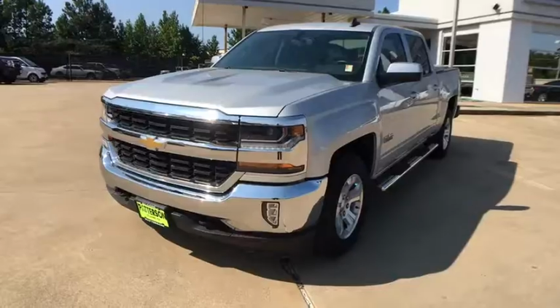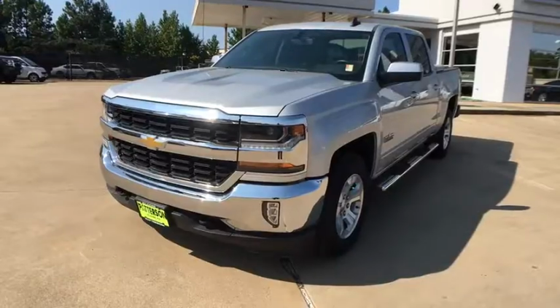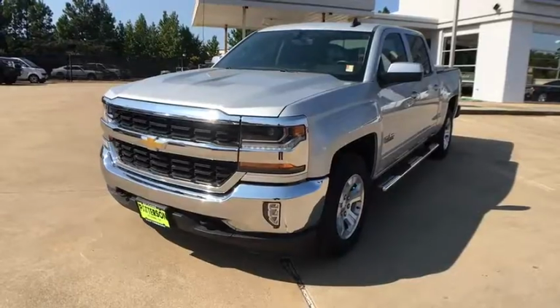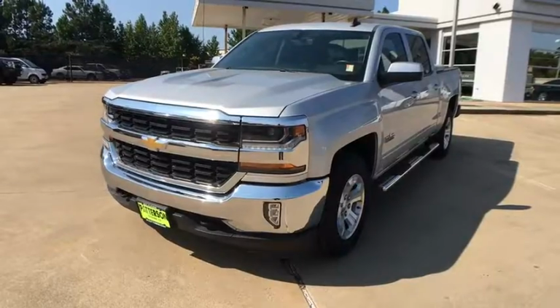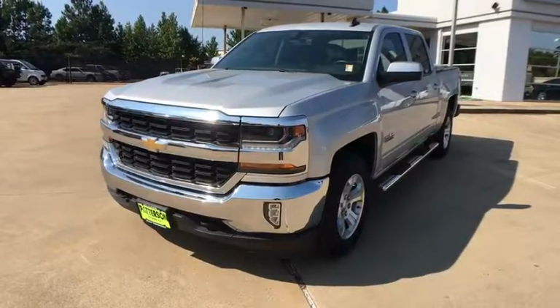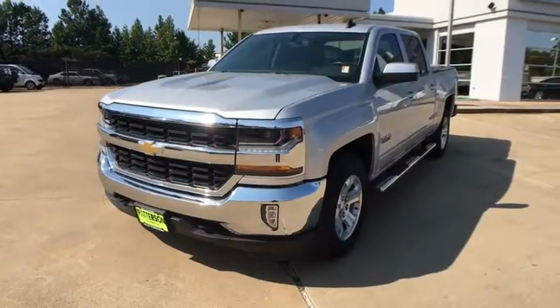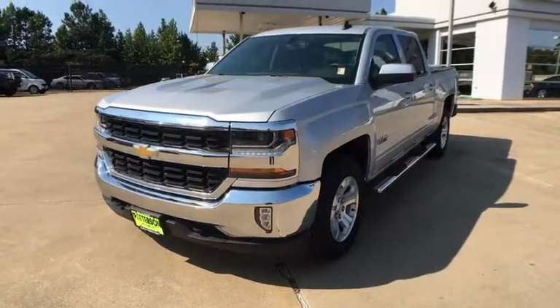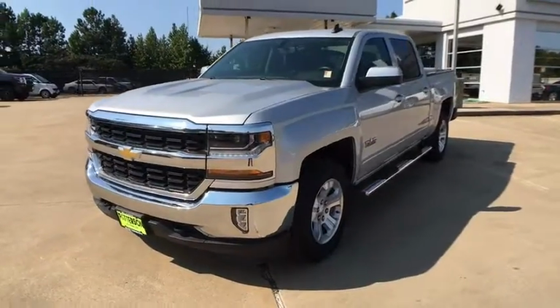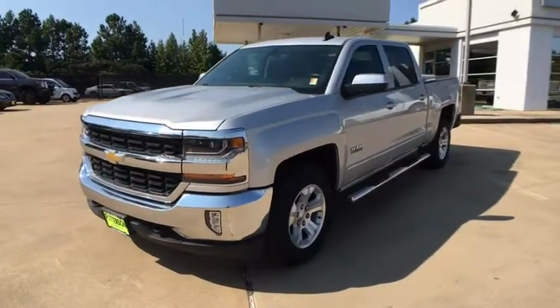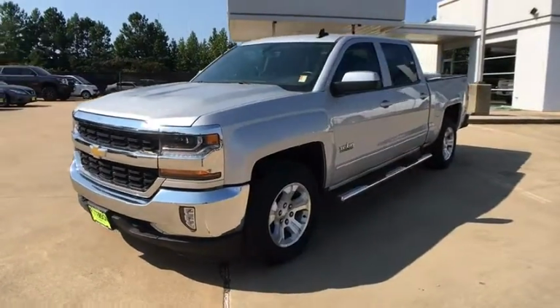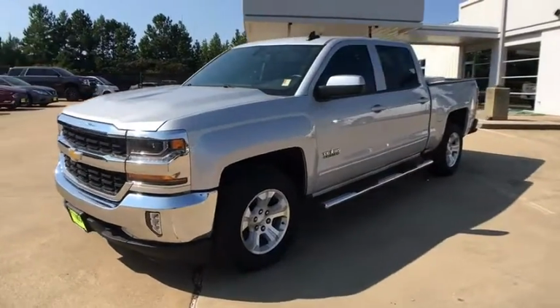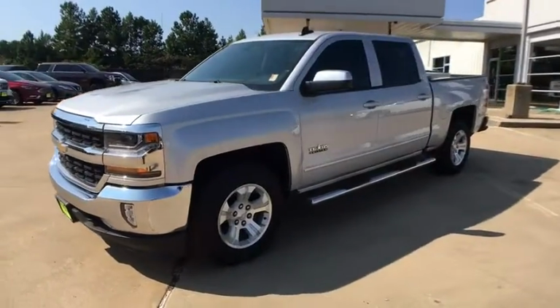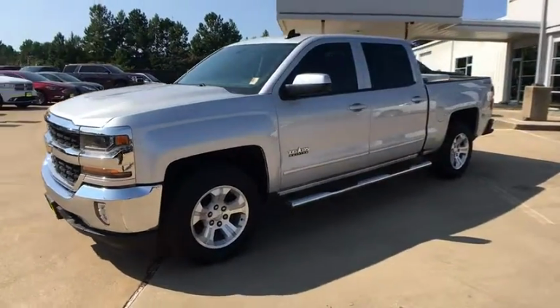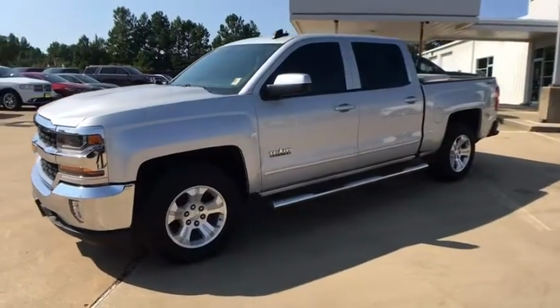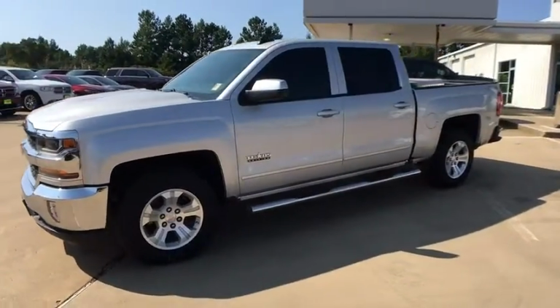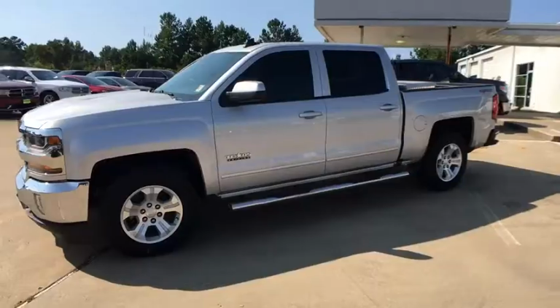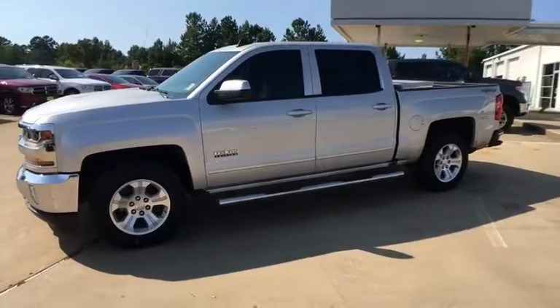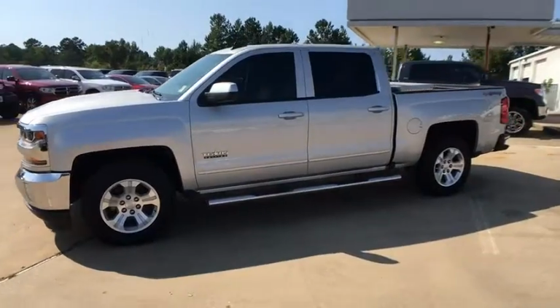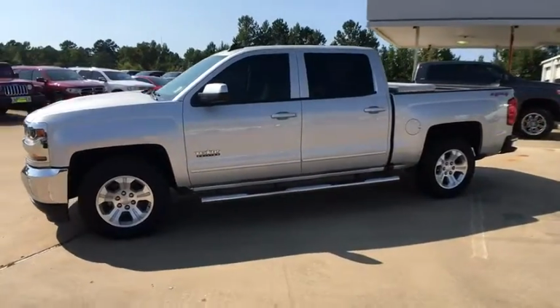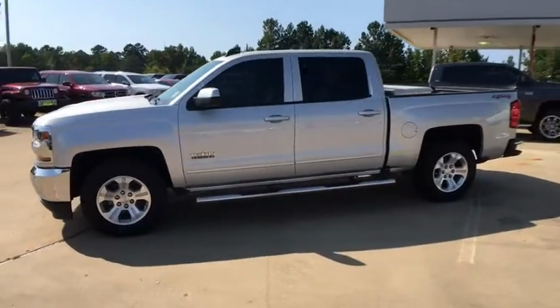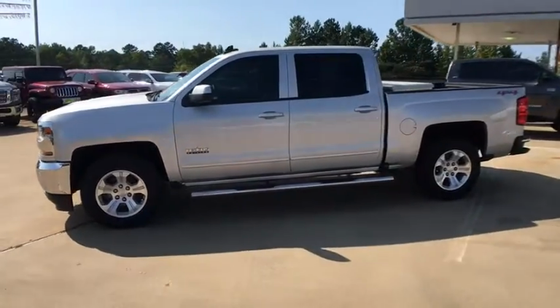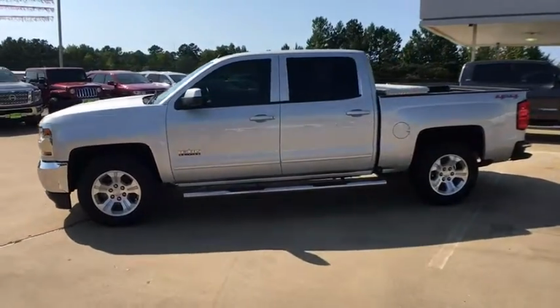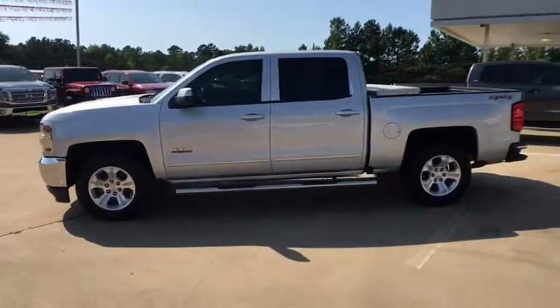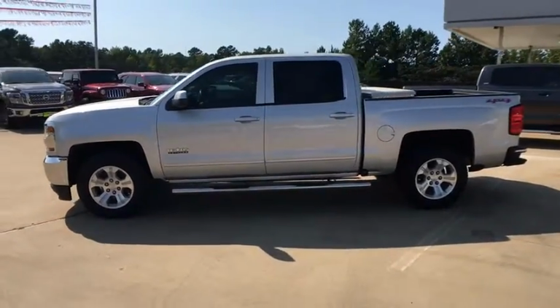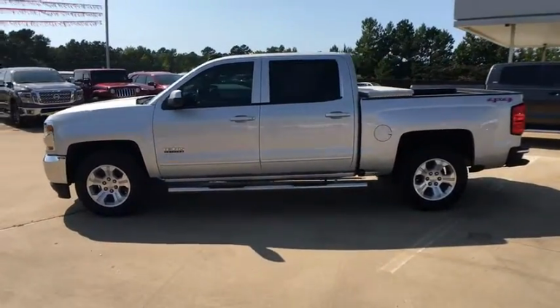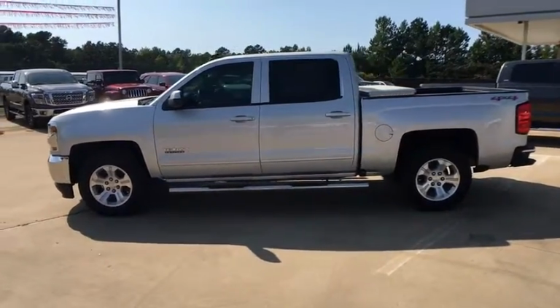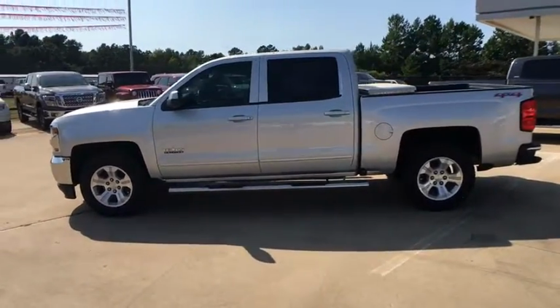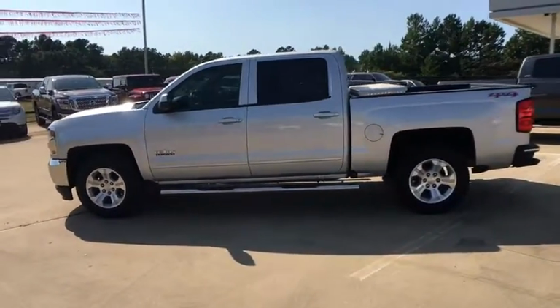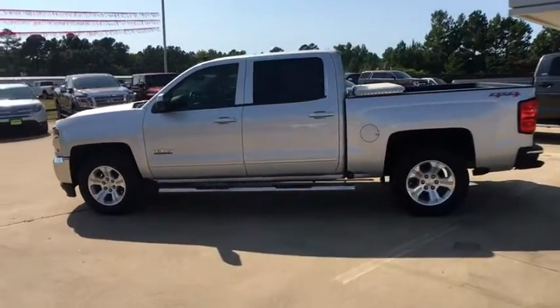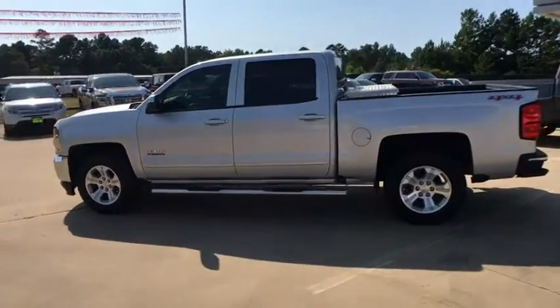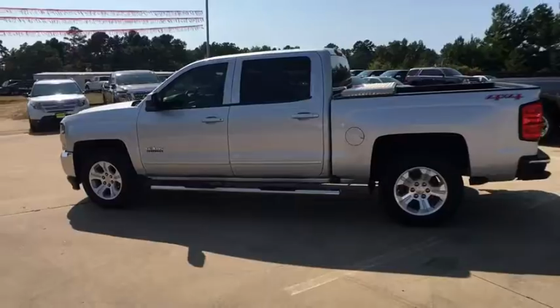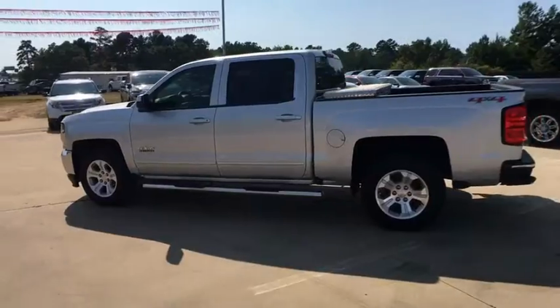The 2016 Chevrolet Silverado 1500. This vehicle has less than 70,000 miles. Here are some of this vehicle's great options.